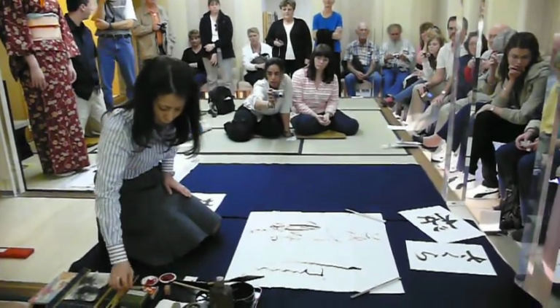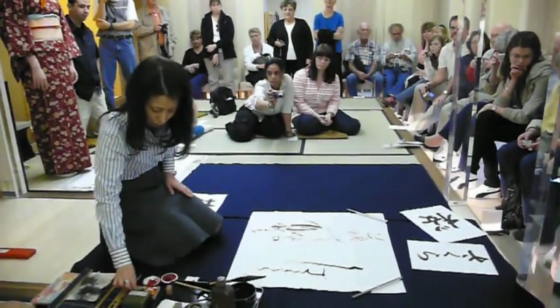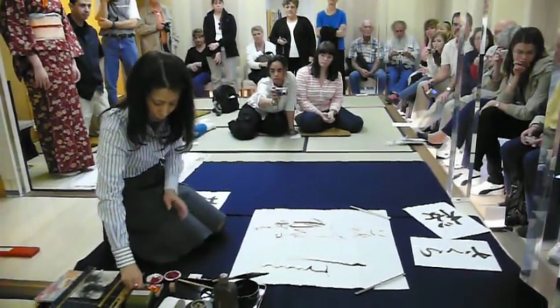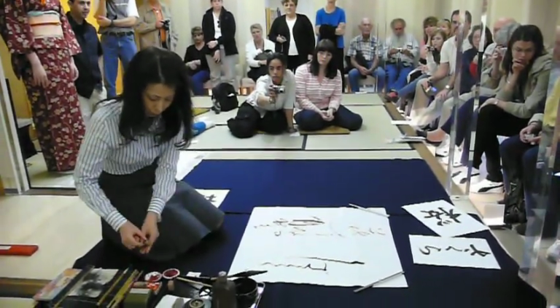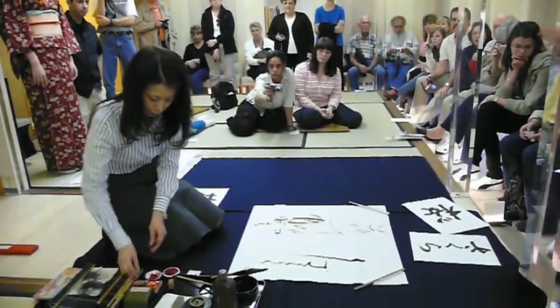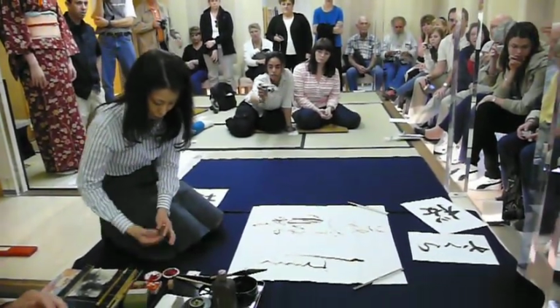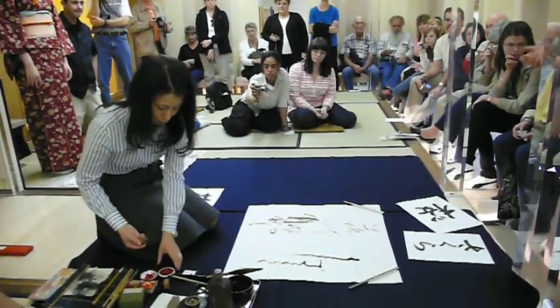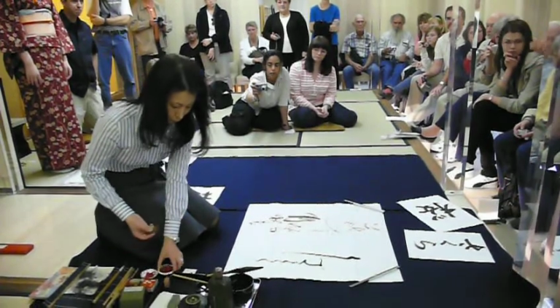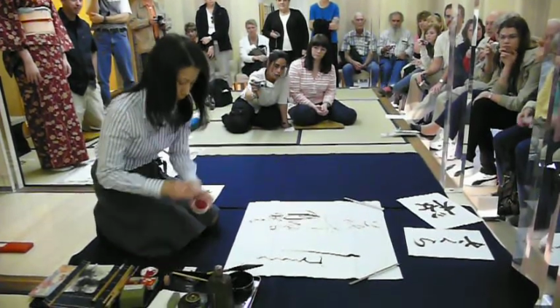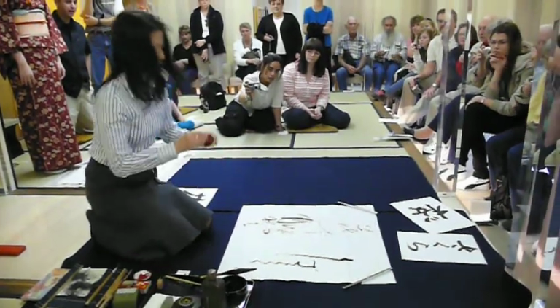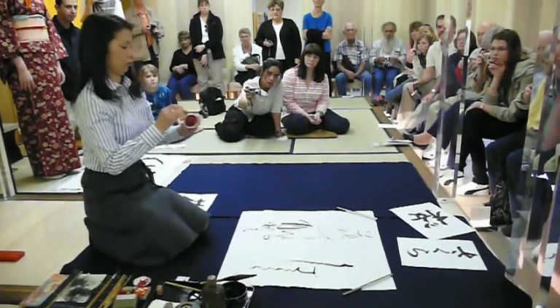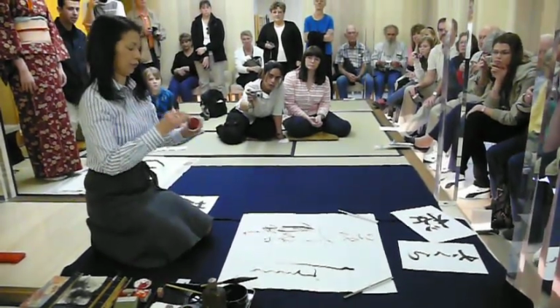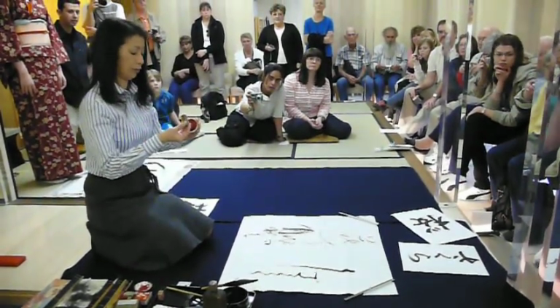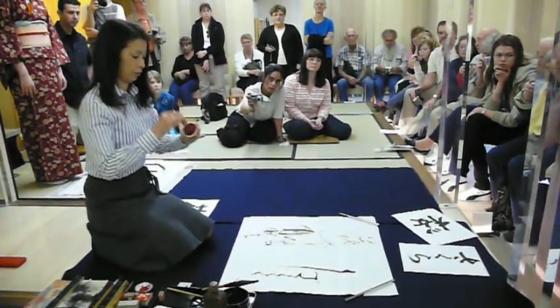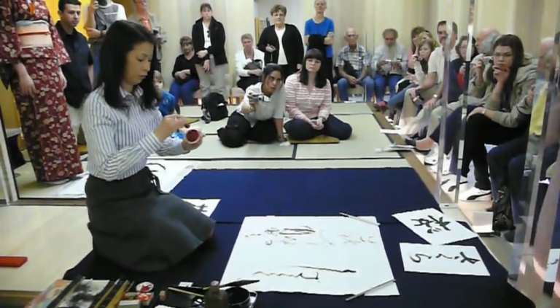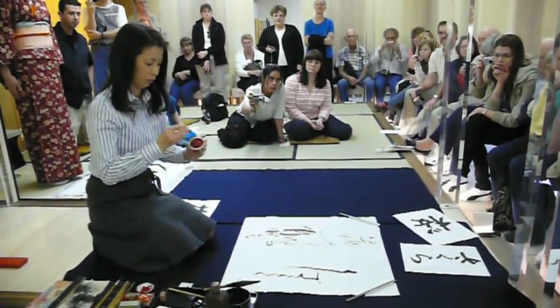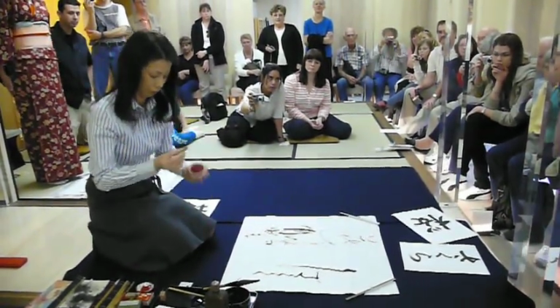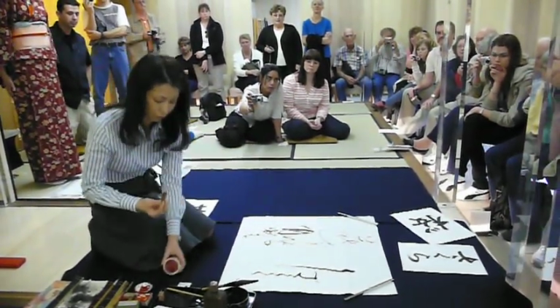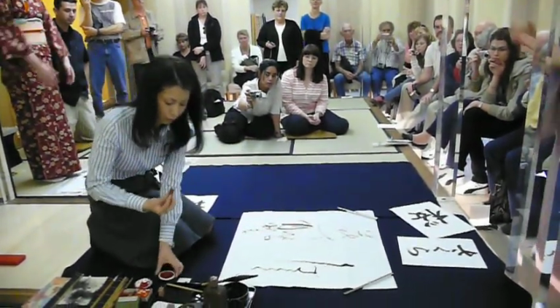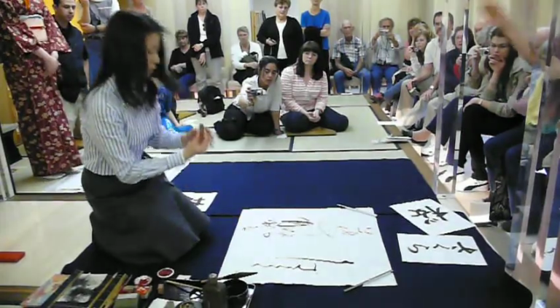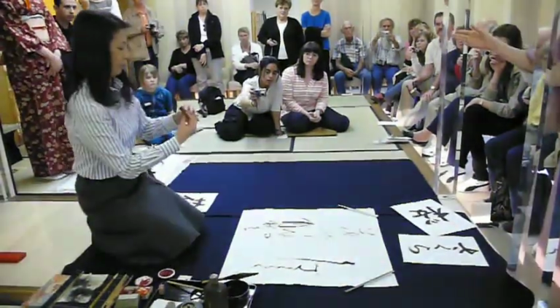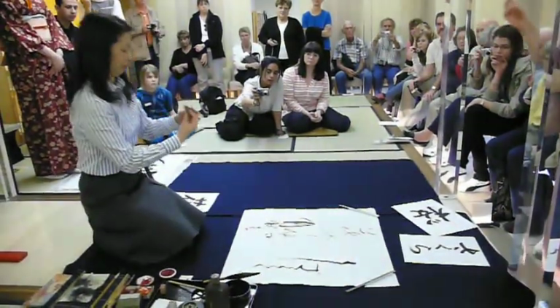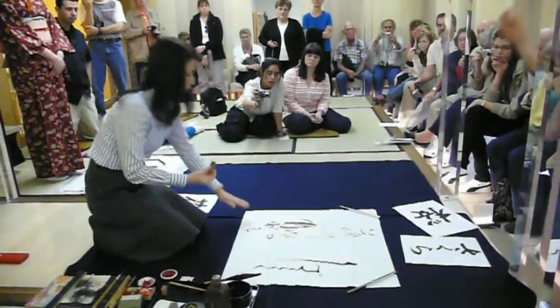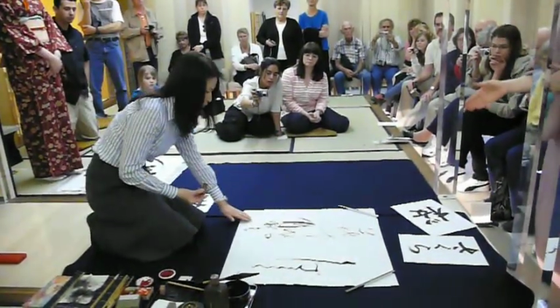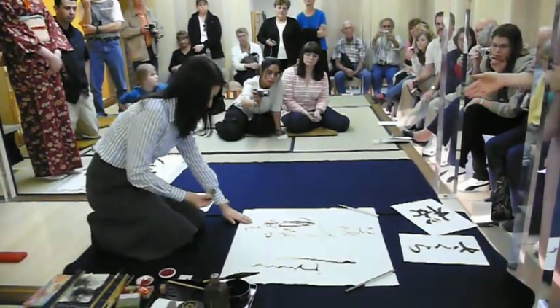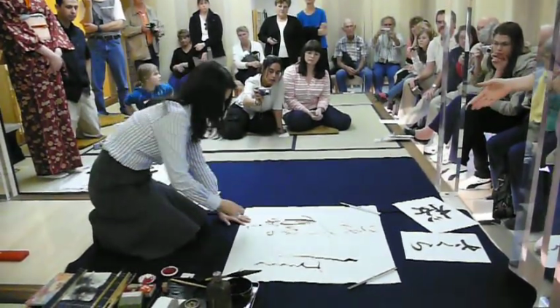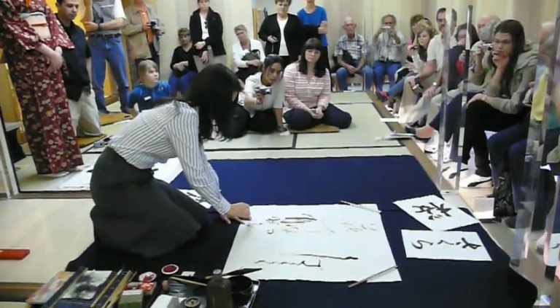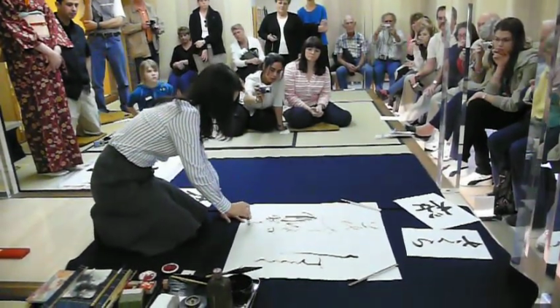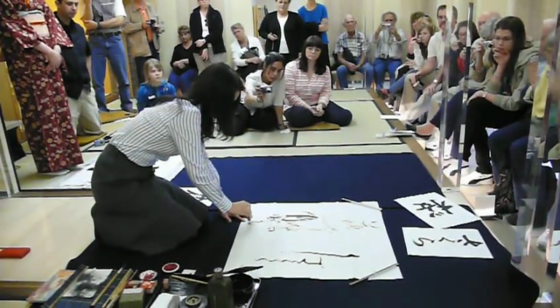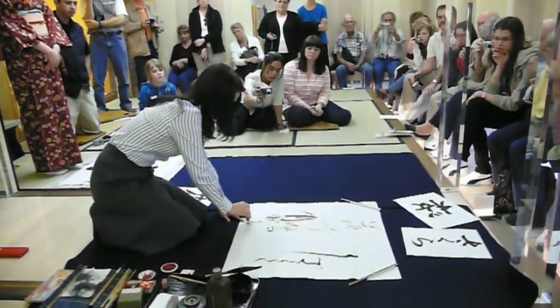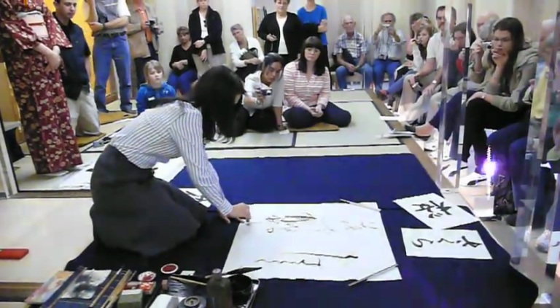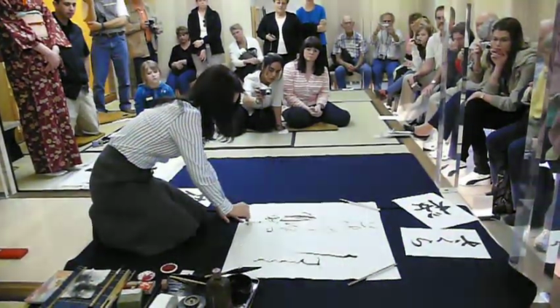She uses three types of letters in the mix: Kanji characters and two types of Japanese scripts.